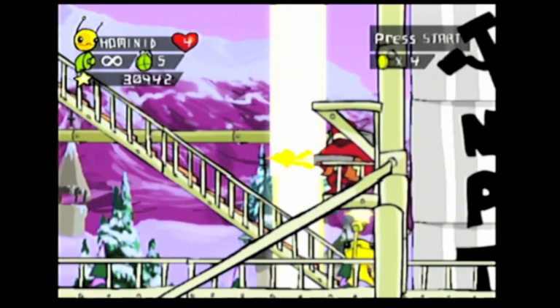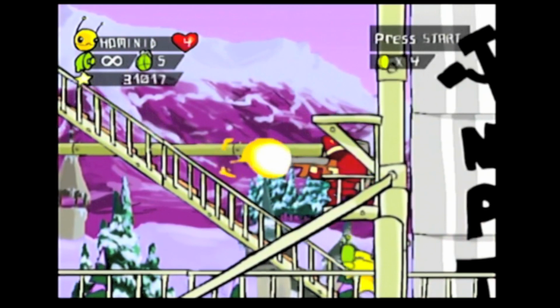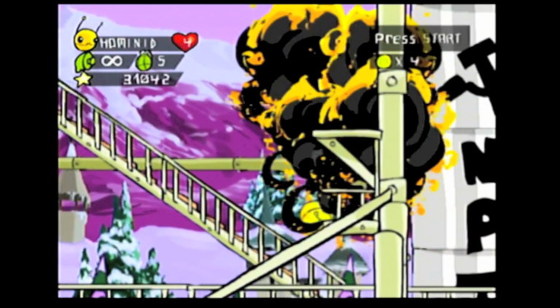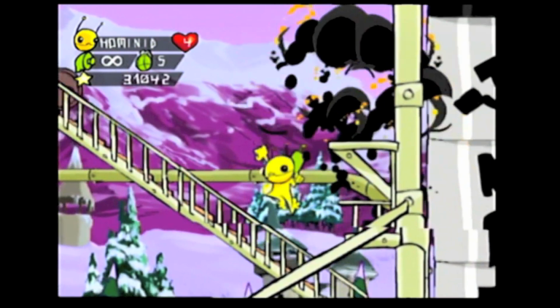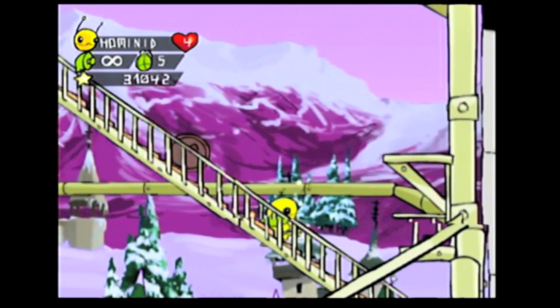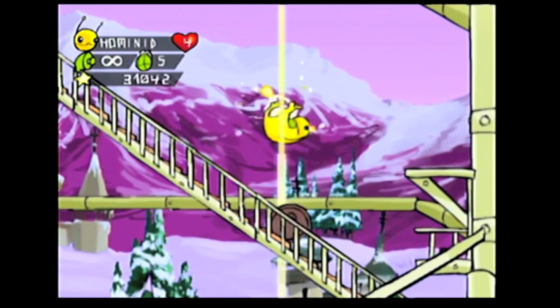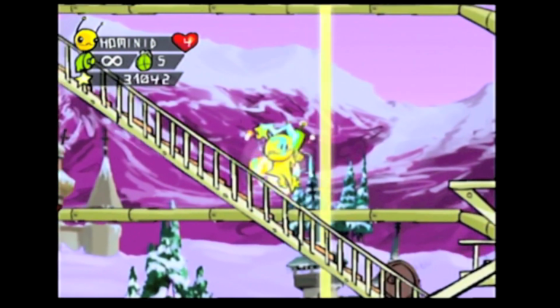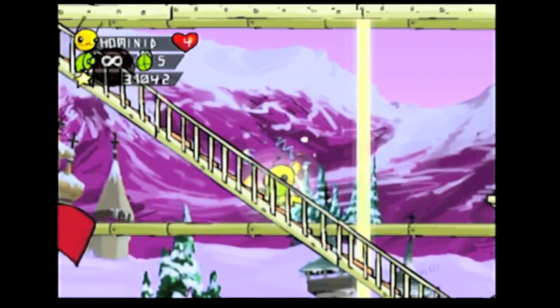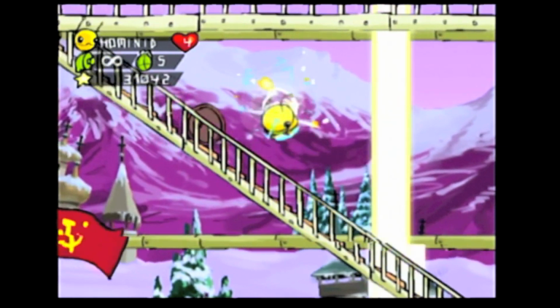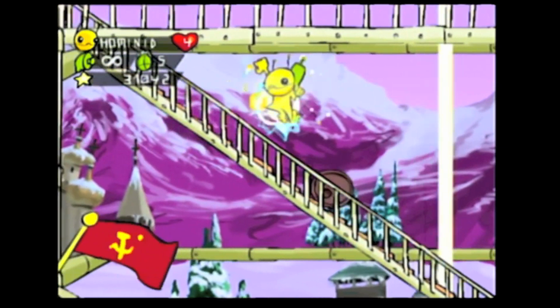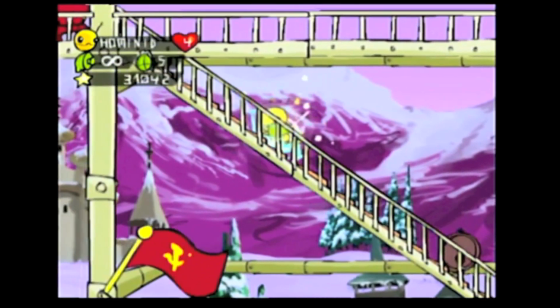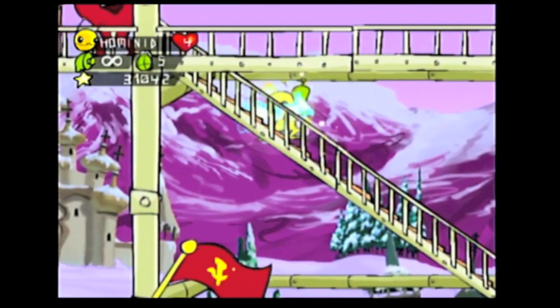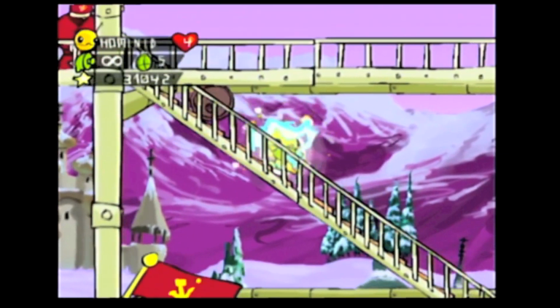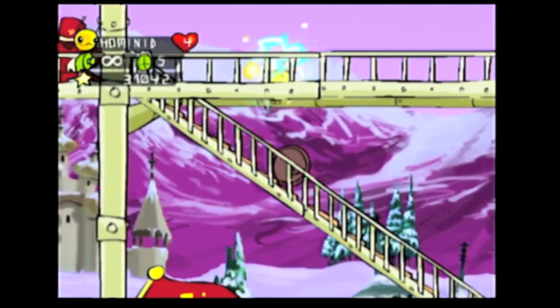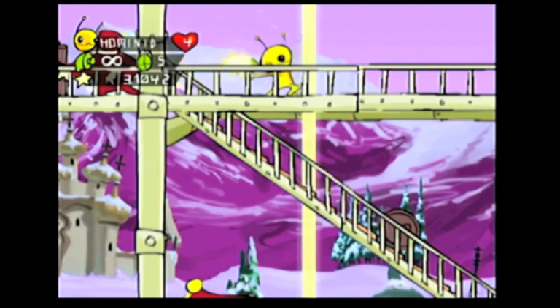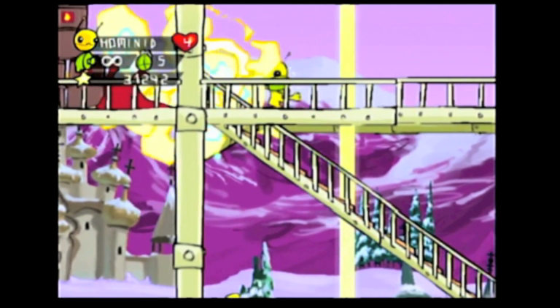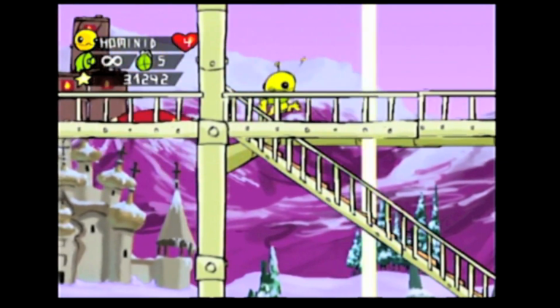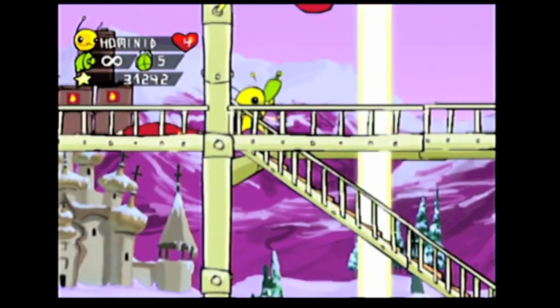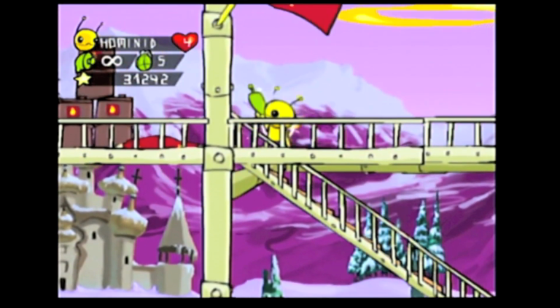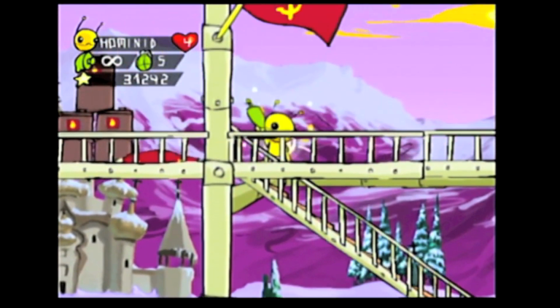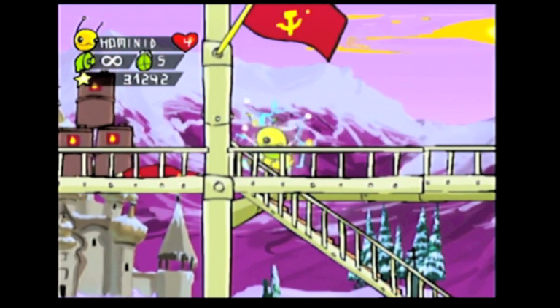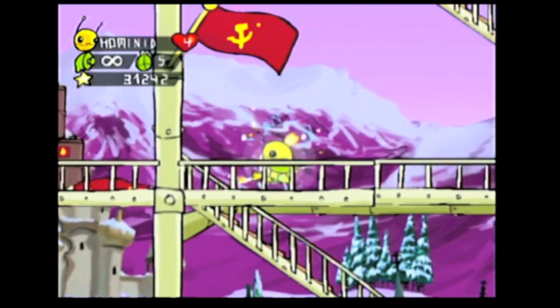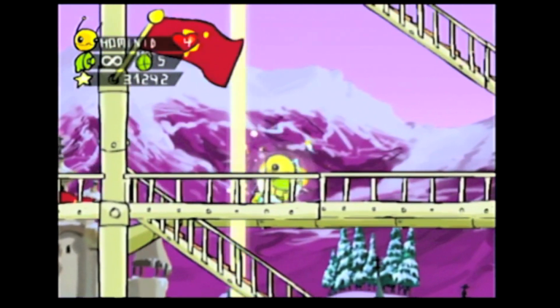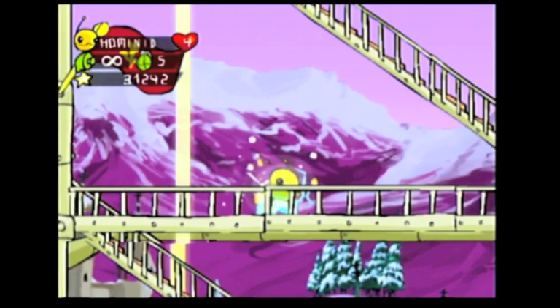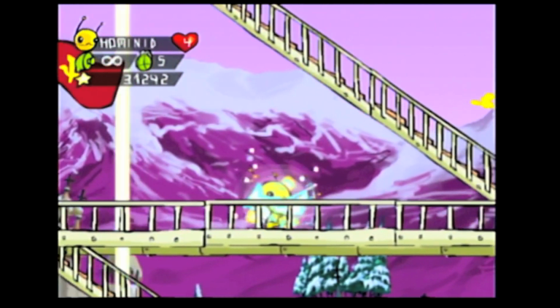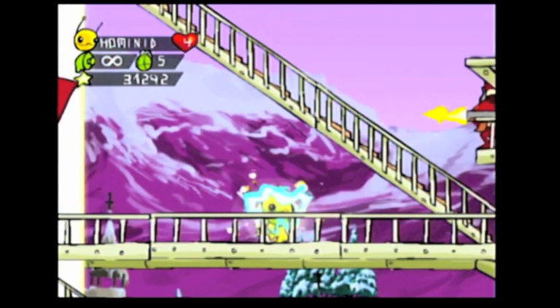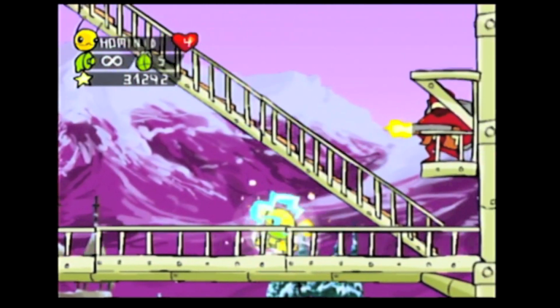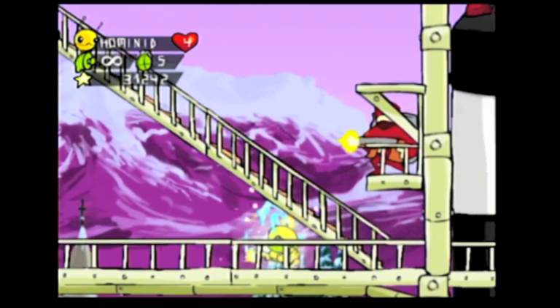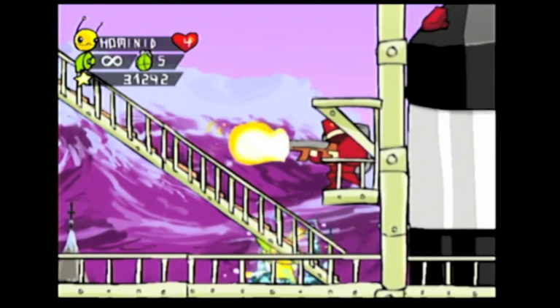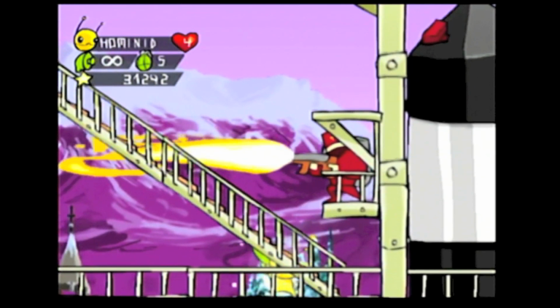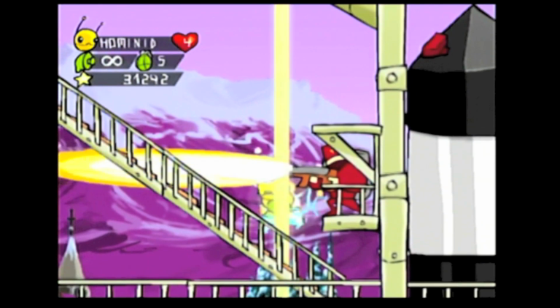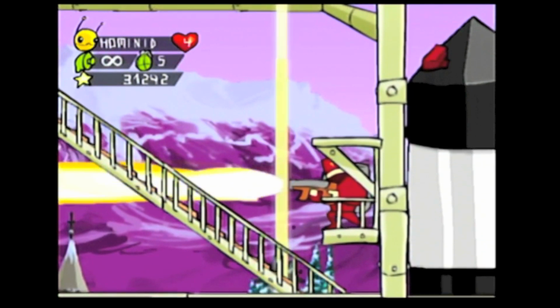We have jumping, we have shooting, and they are perfect. Our hero also has grenades at his disposal. Quick slides to the left and right are assigned to the shoulder buttons. This technique can be useful in the game's excellent boss fights.